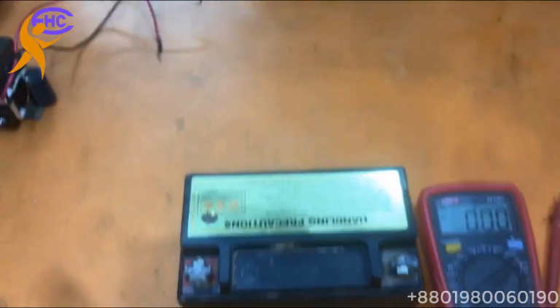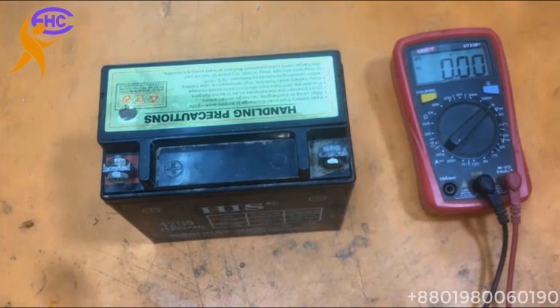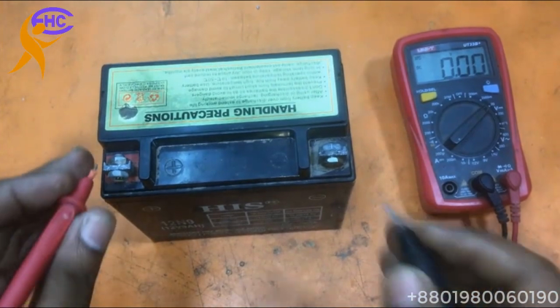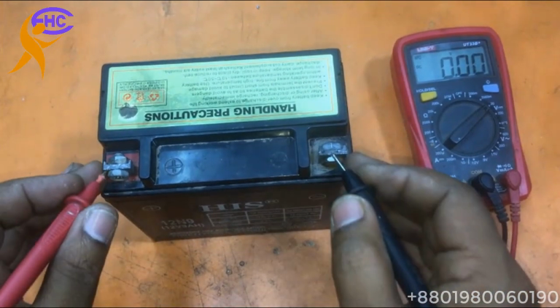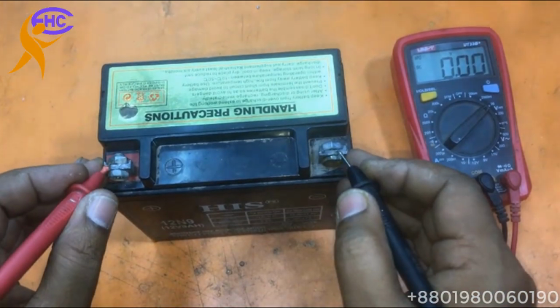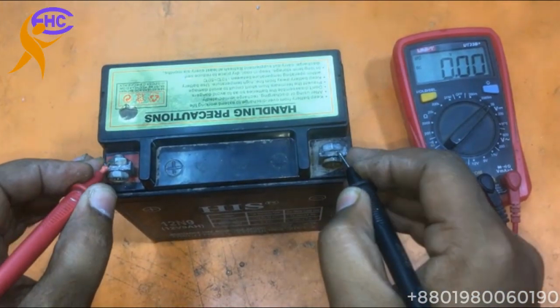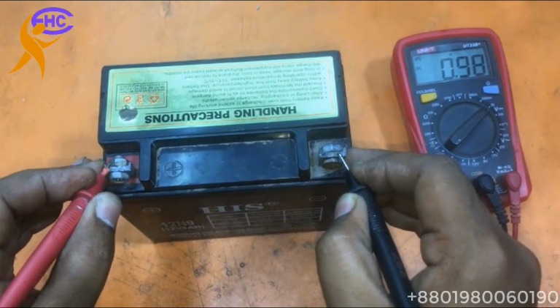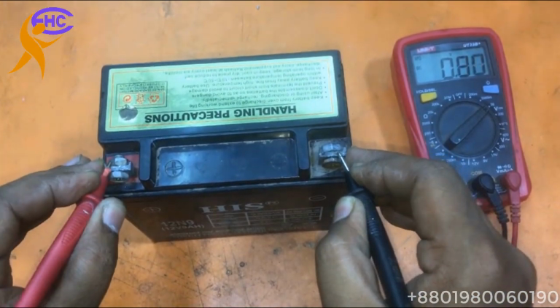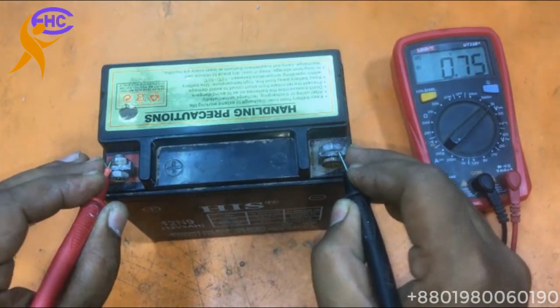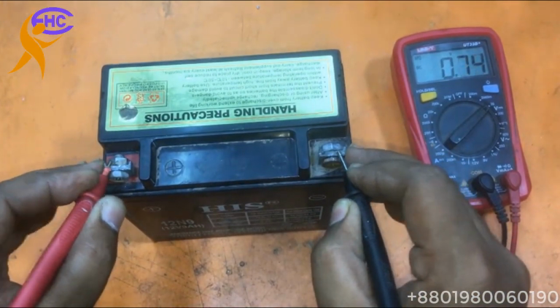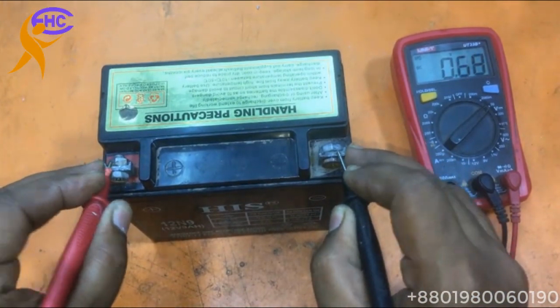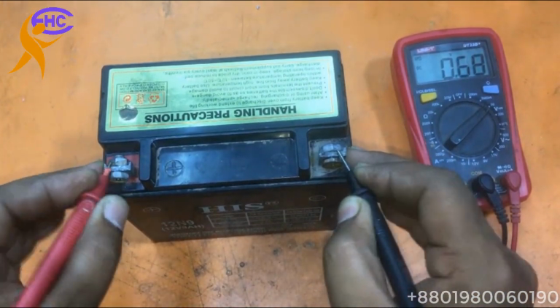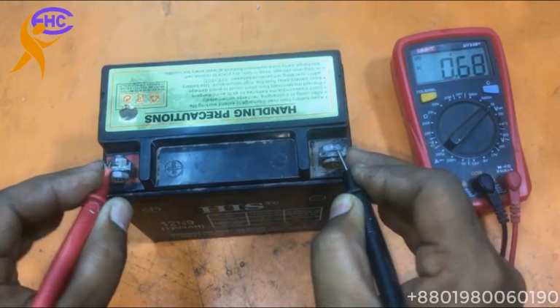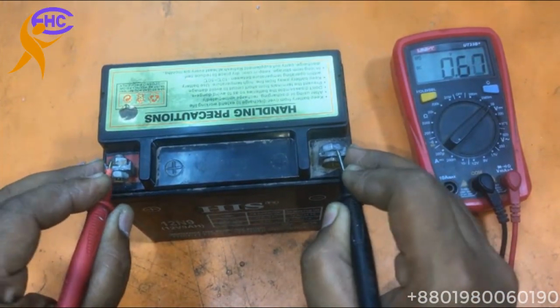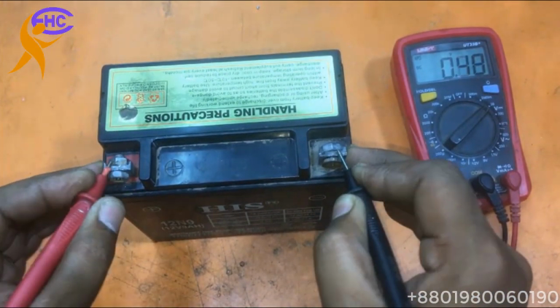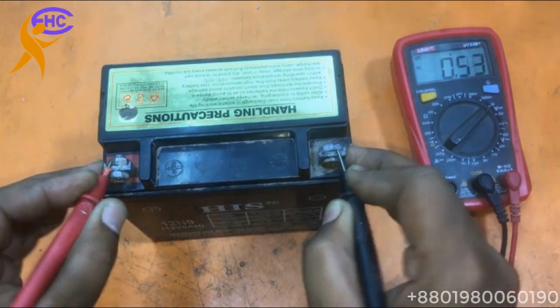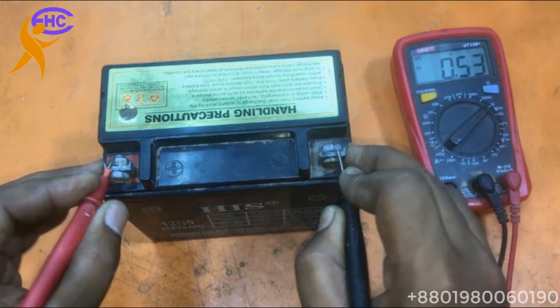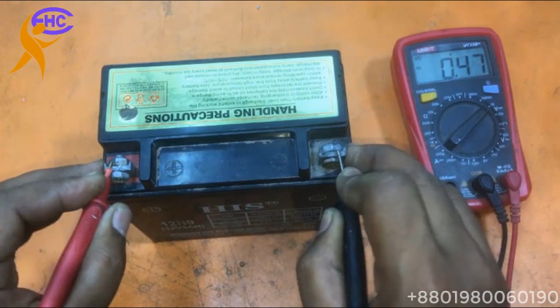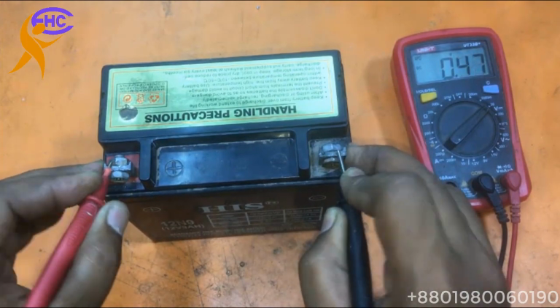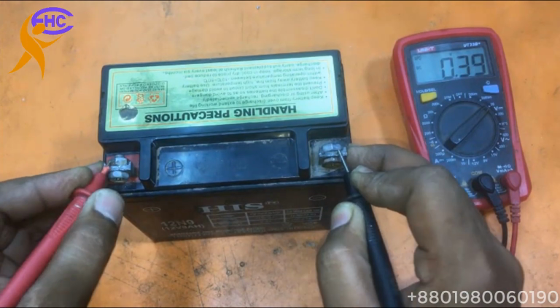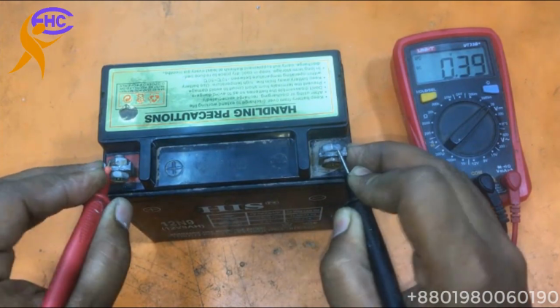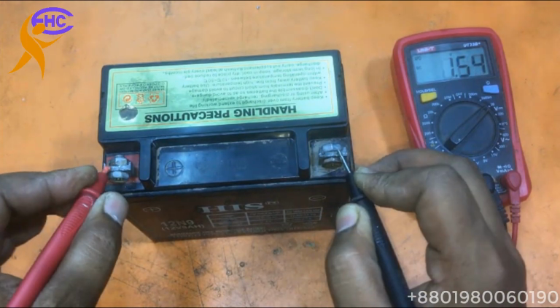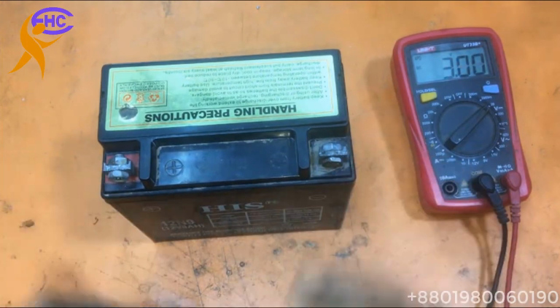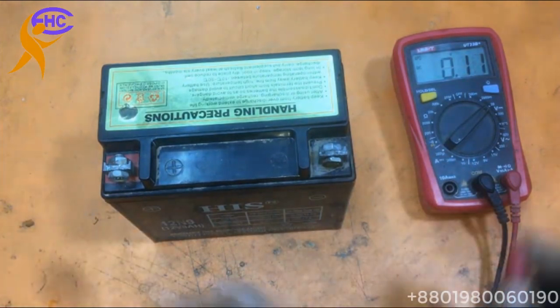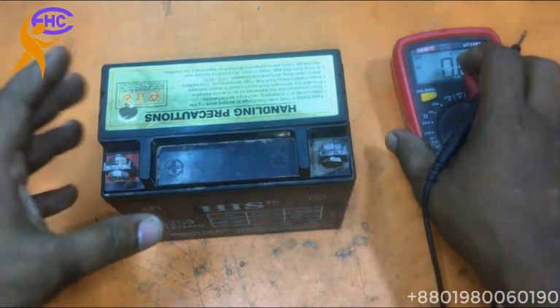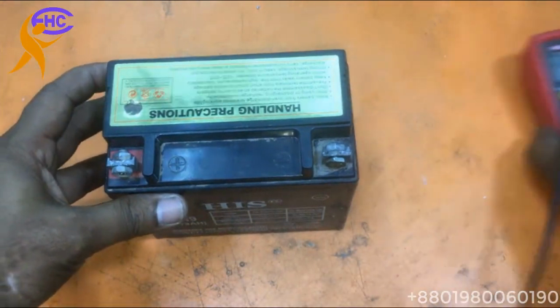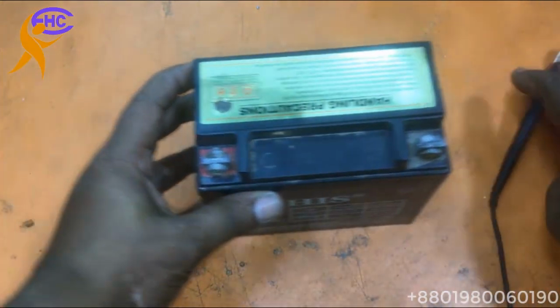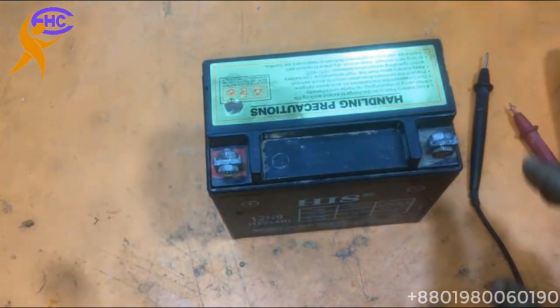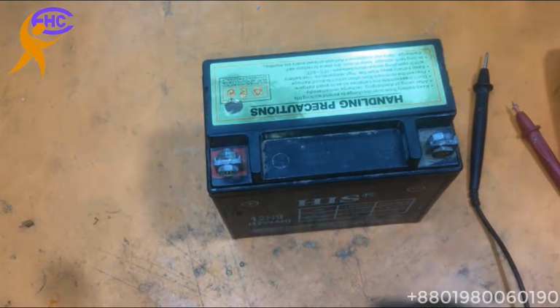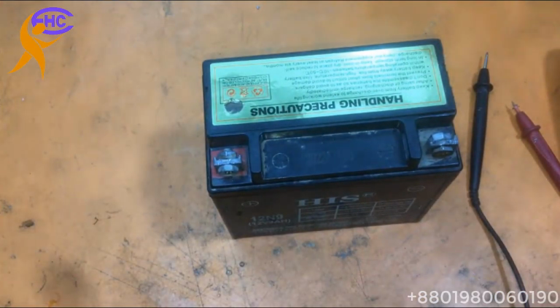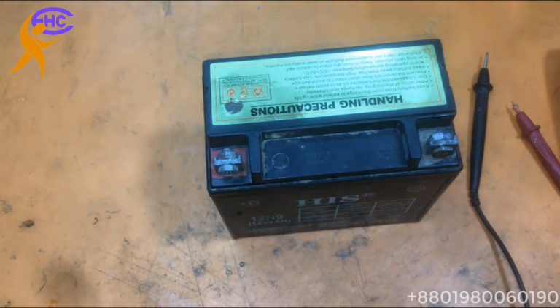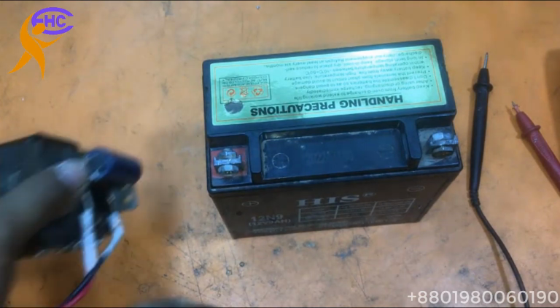This battery has no charge. Let's go to check.